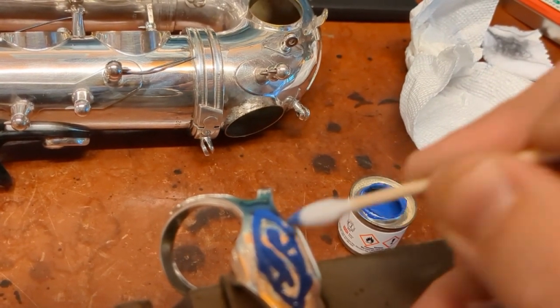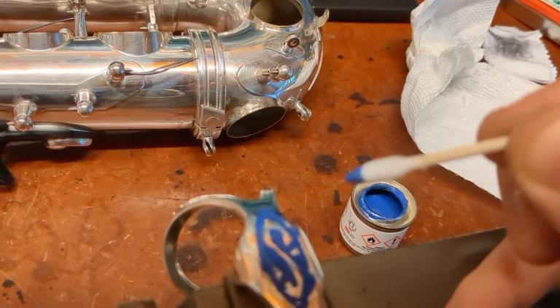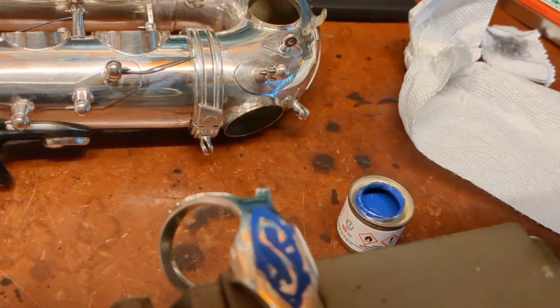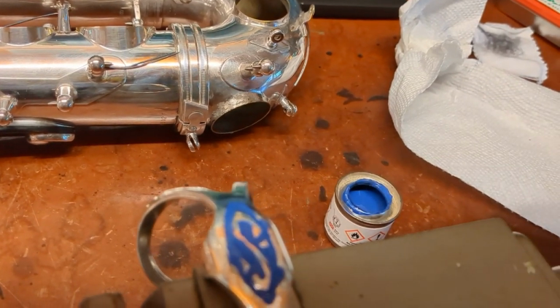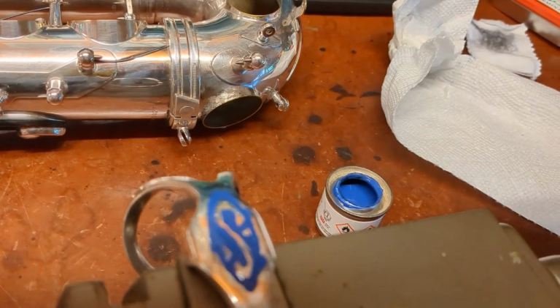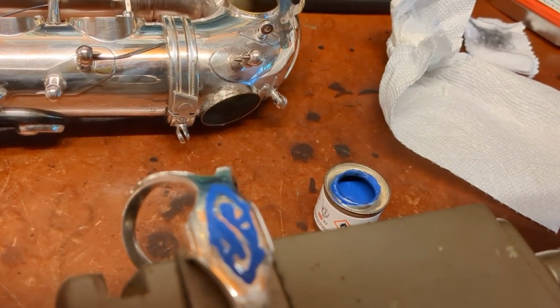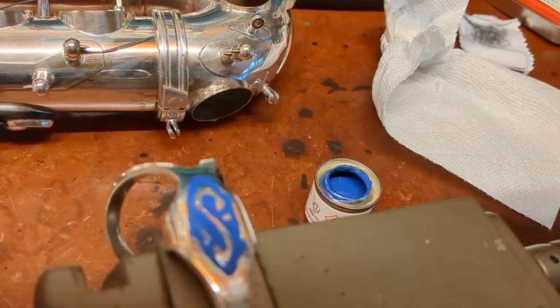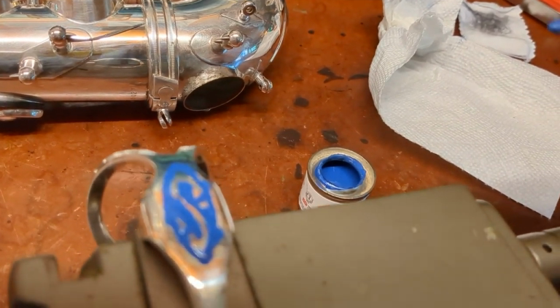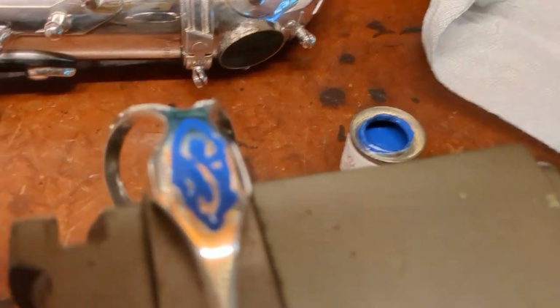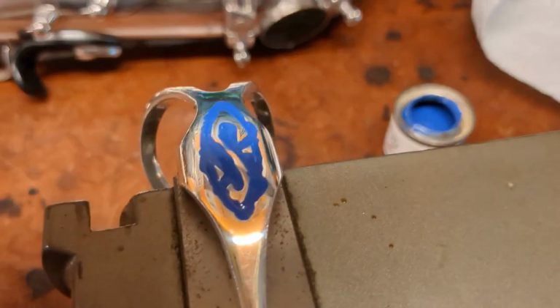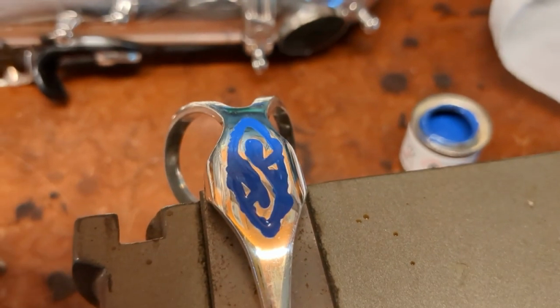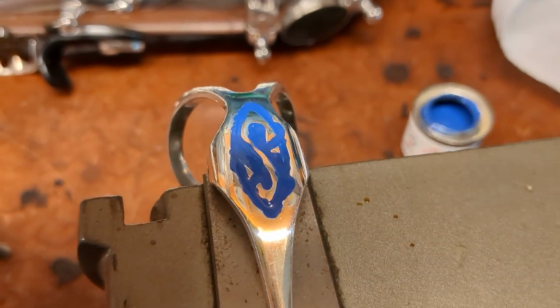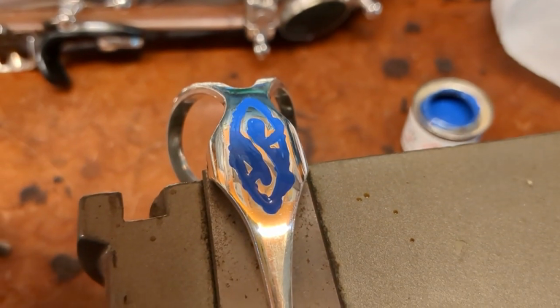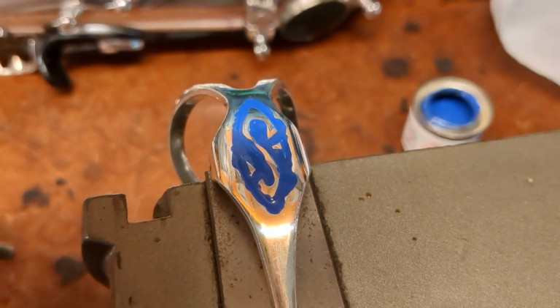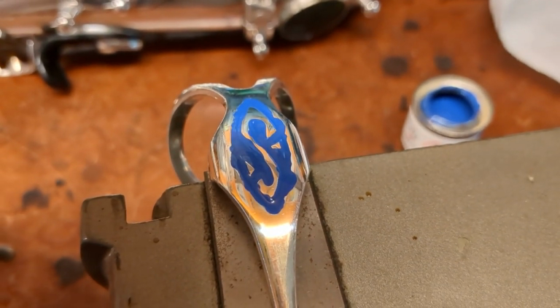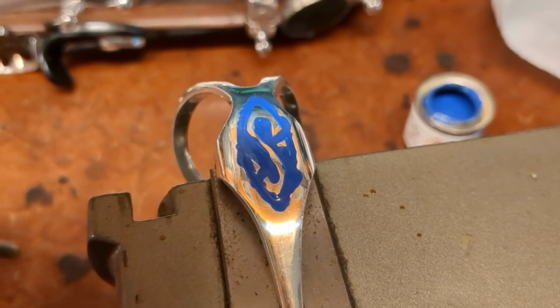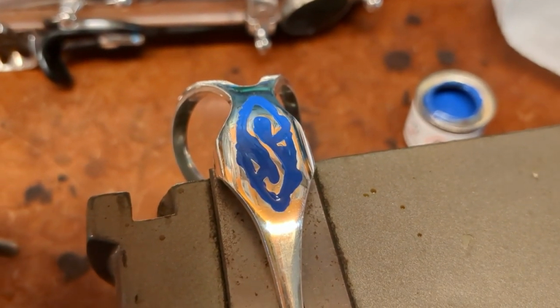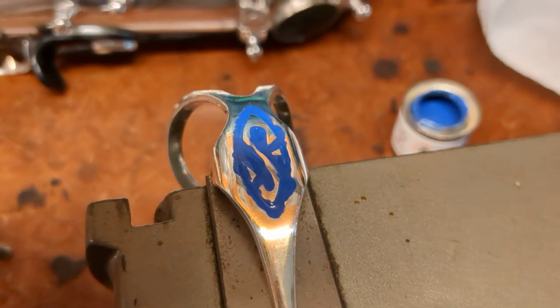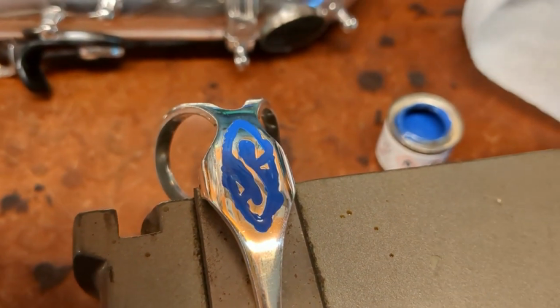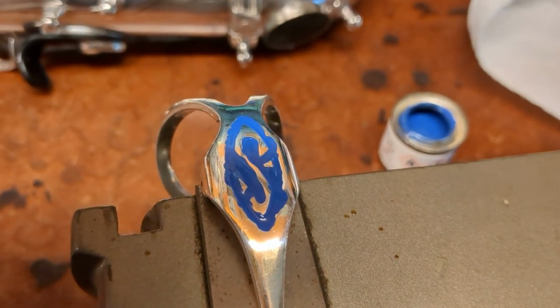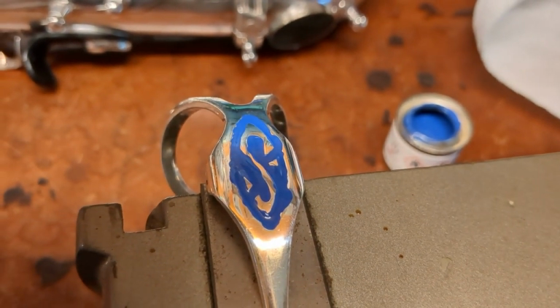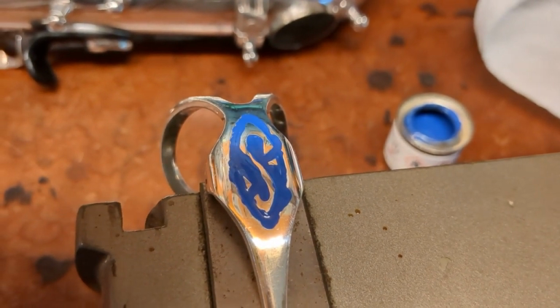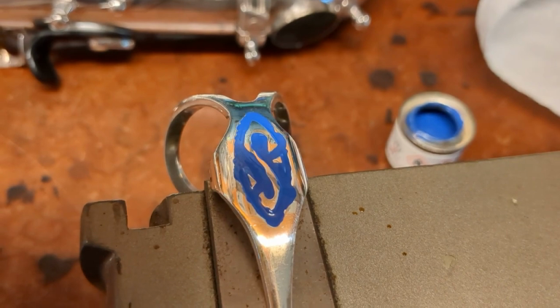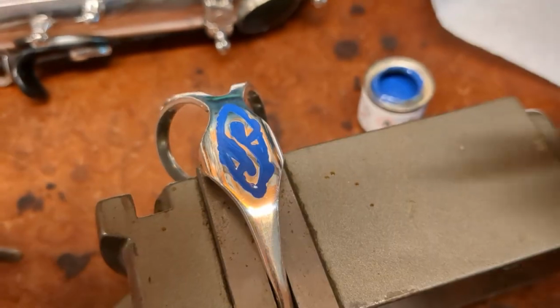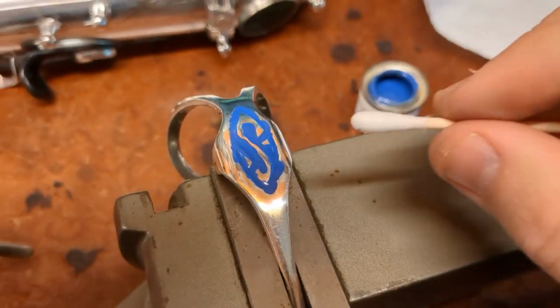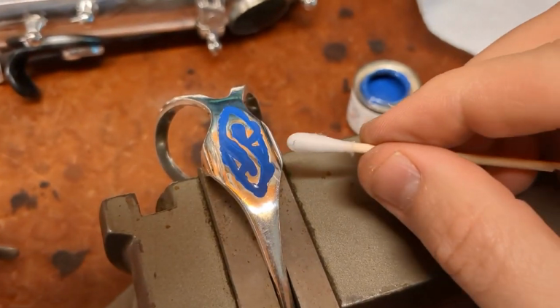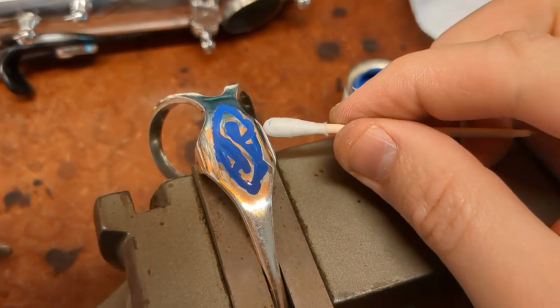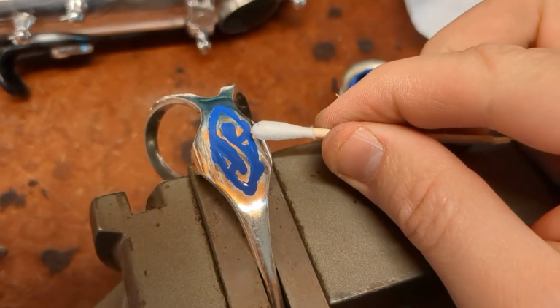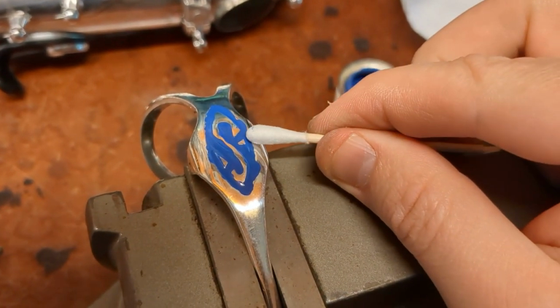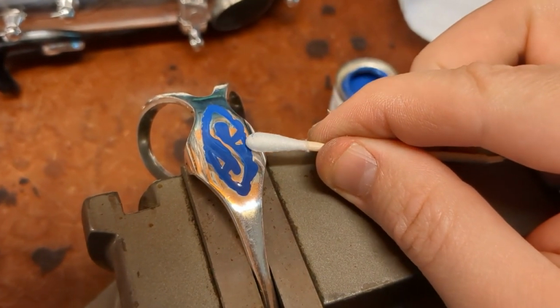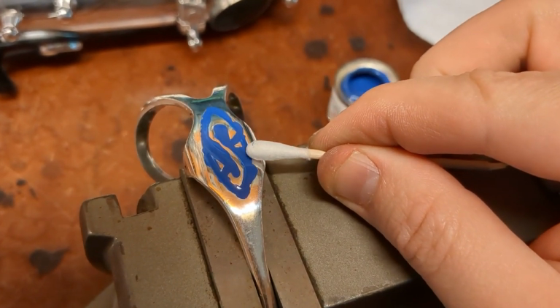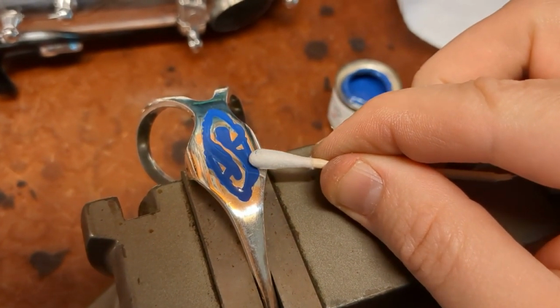The bubble won't die — there it is. So that's how it starts out. You let it sit for a sec, not too long, and then you wipe. Very carefully.